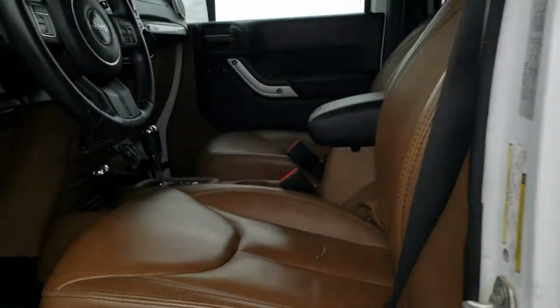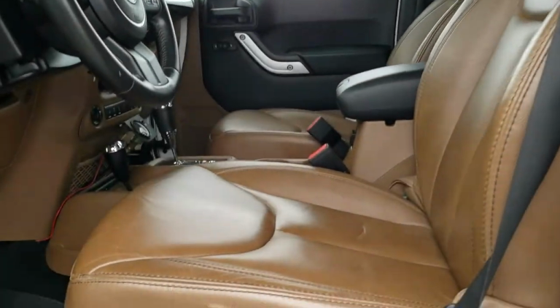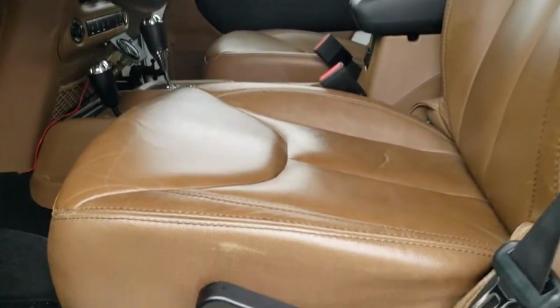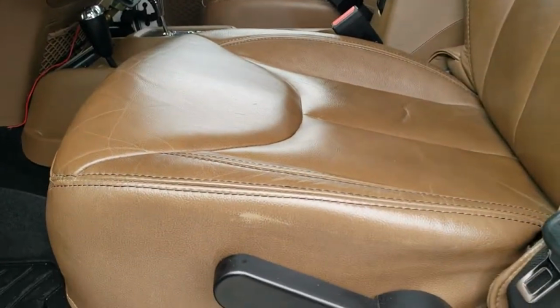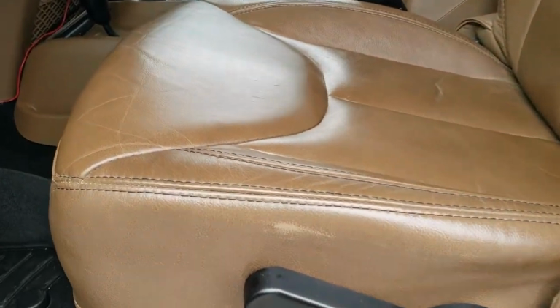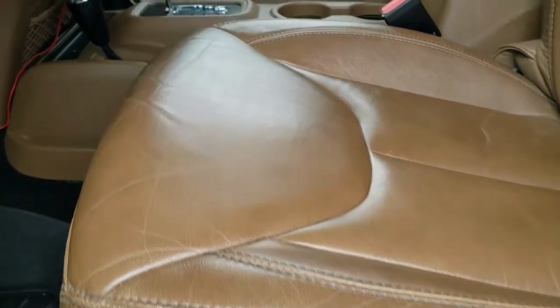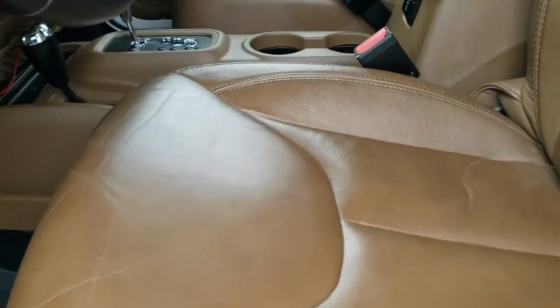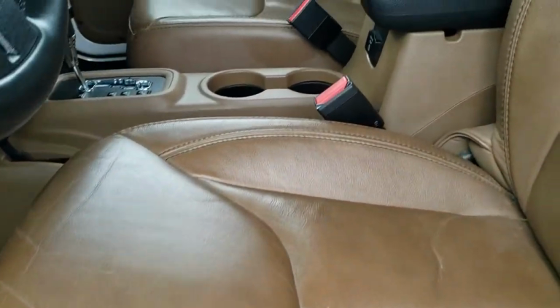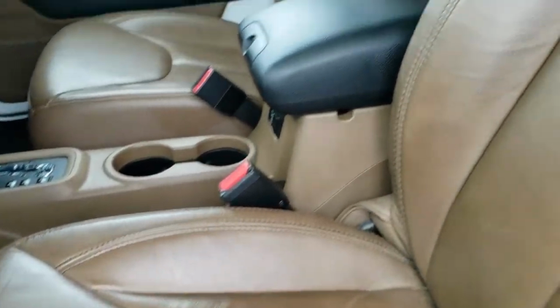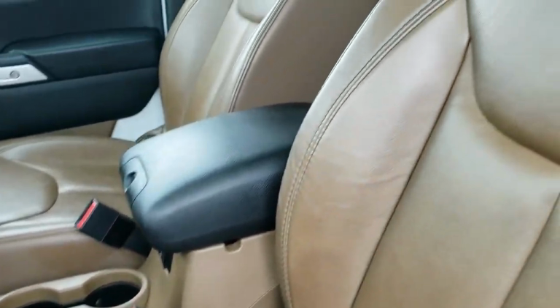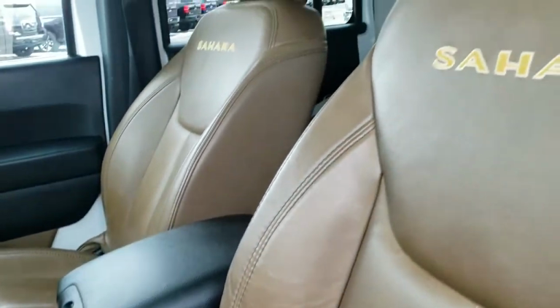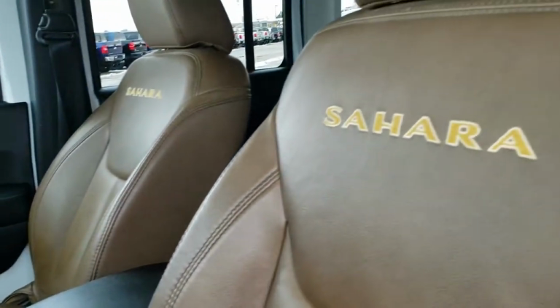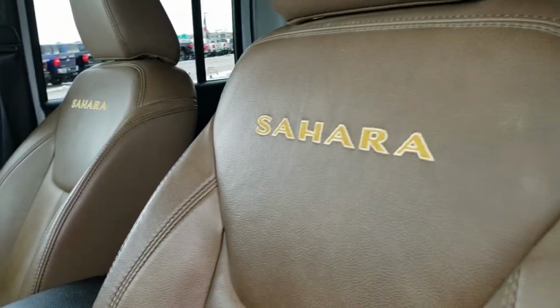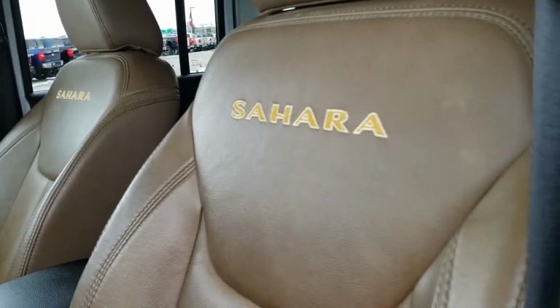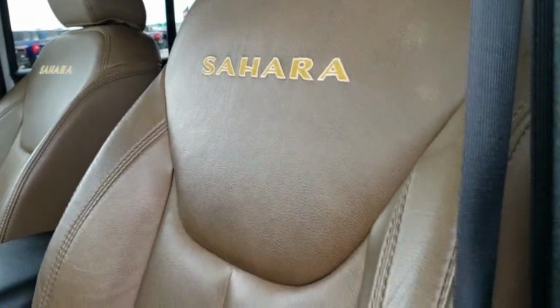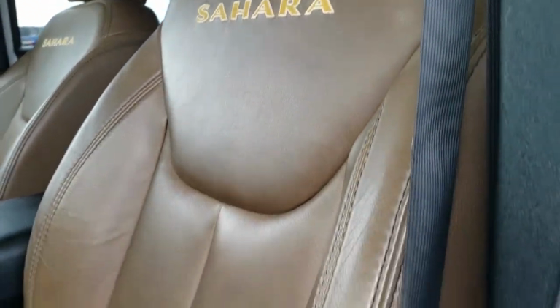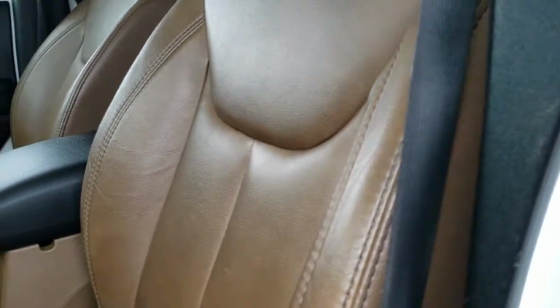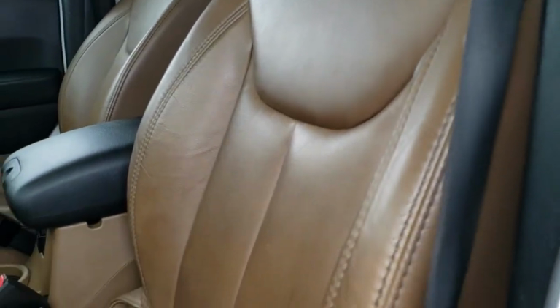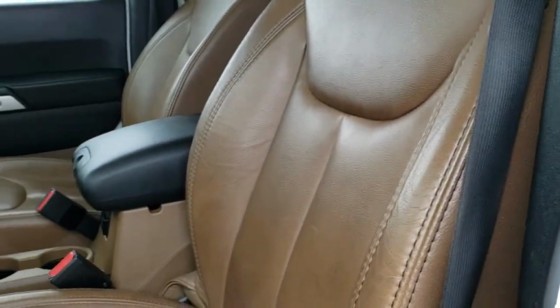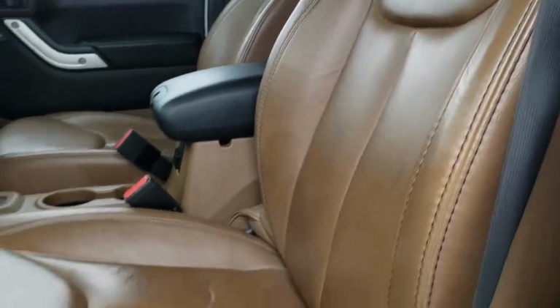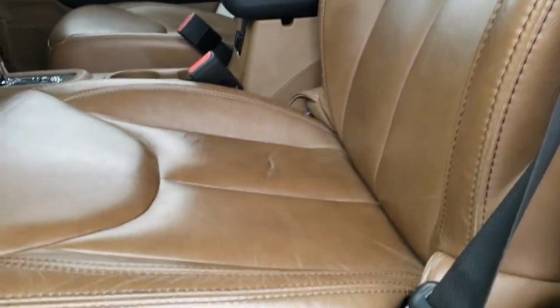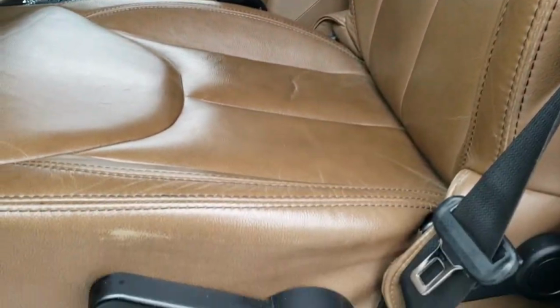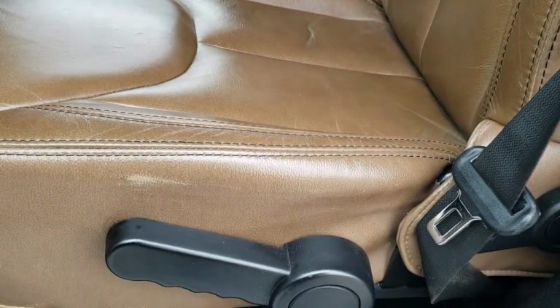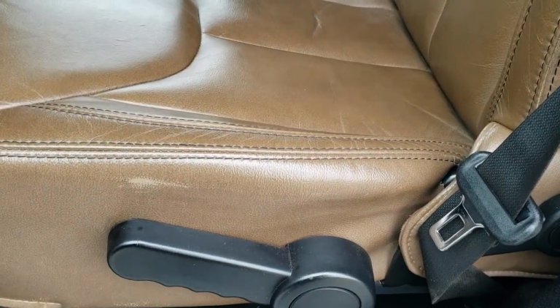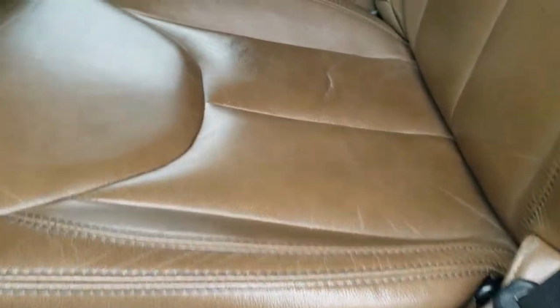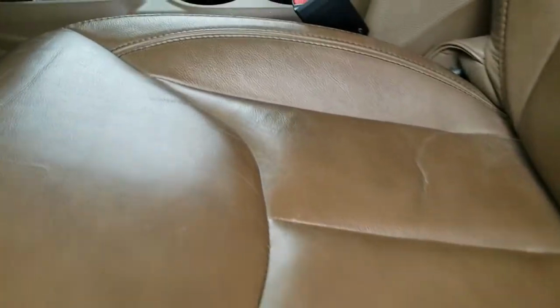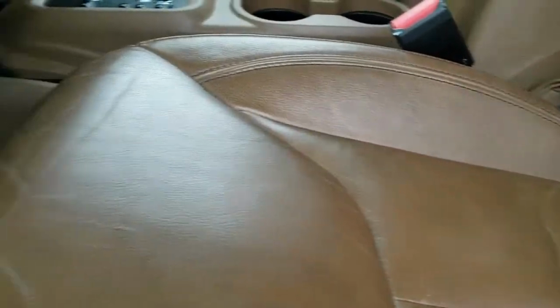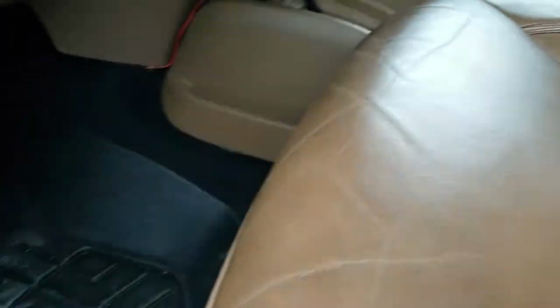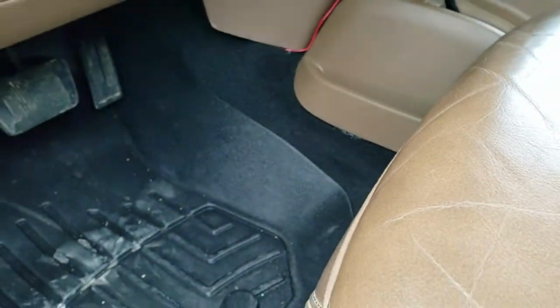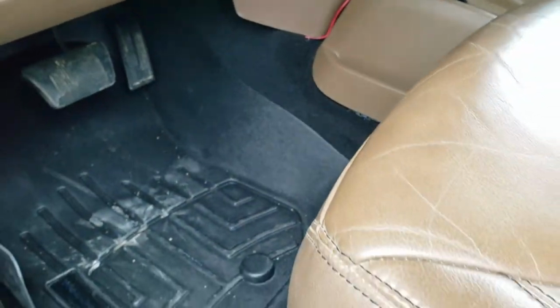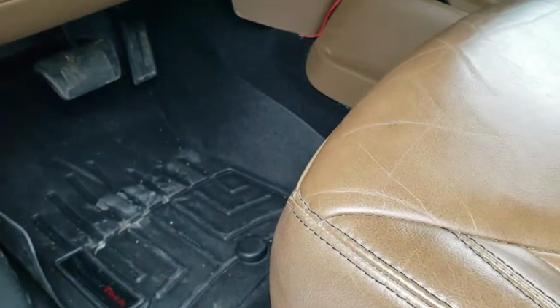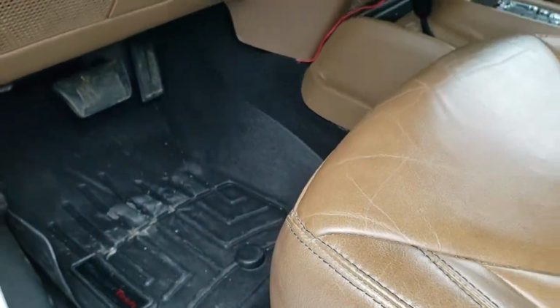Inside, the Sahara package gives you the brown leather interior. You get the Sahara logo stitched into the backrest. There are no rips or tears on those seats, and it does come with WeatherTech floor mats.